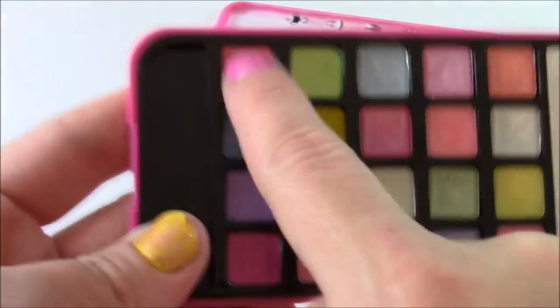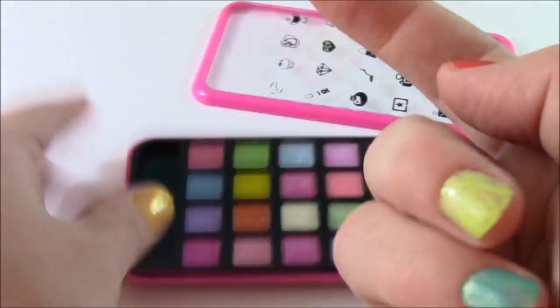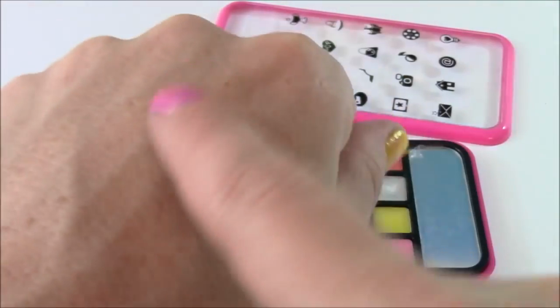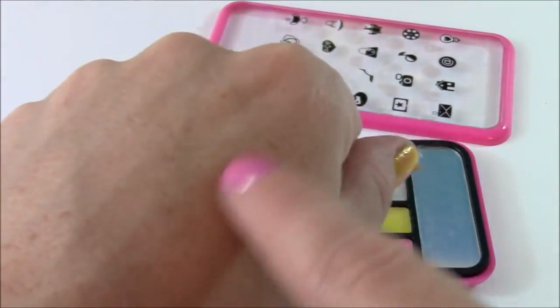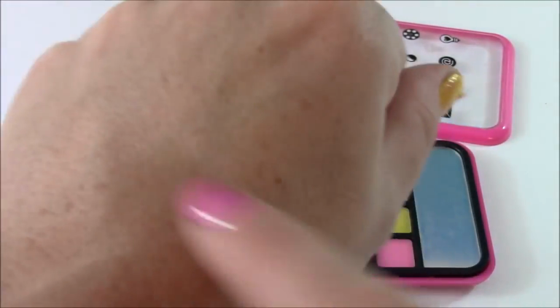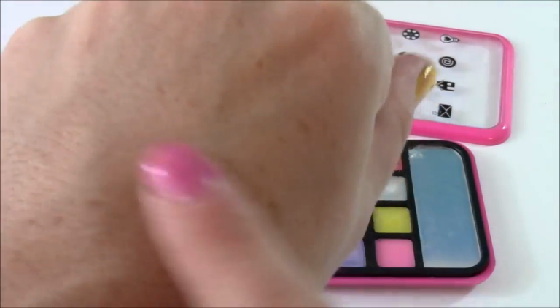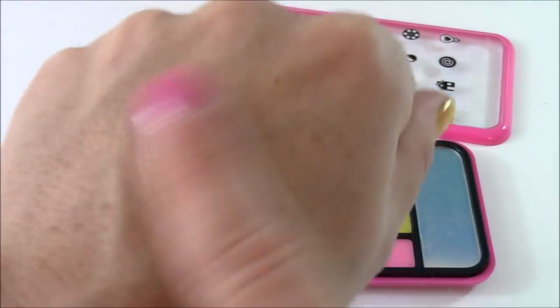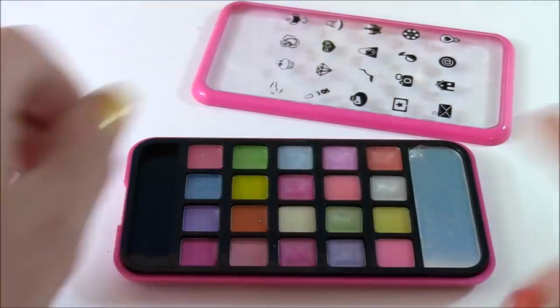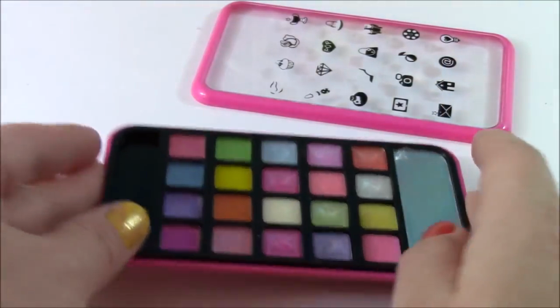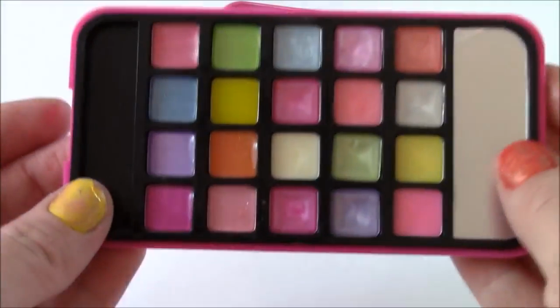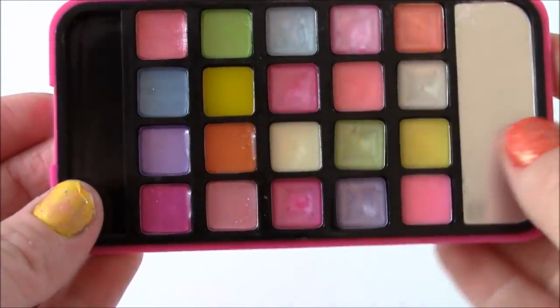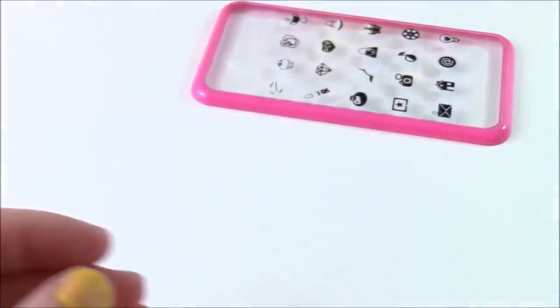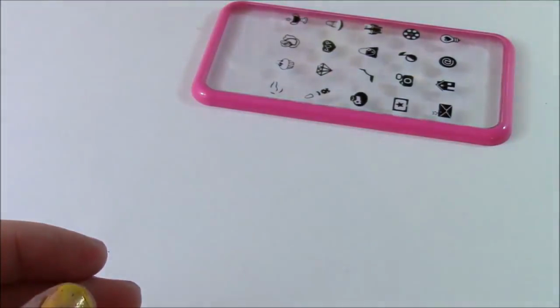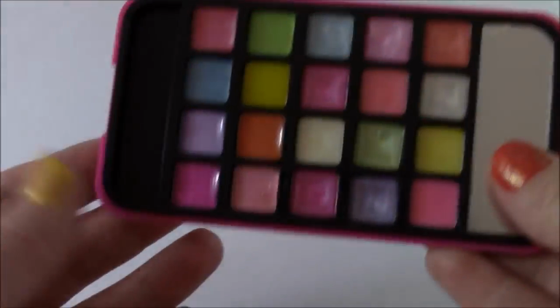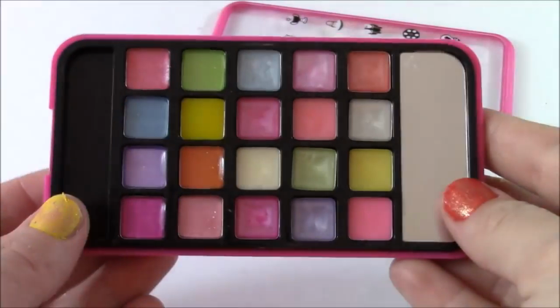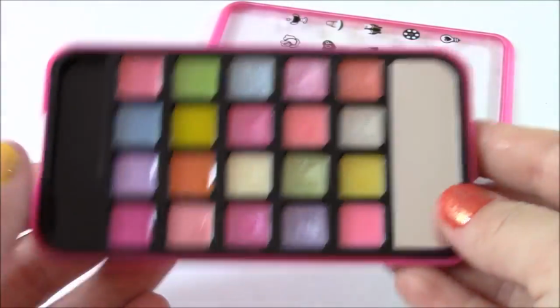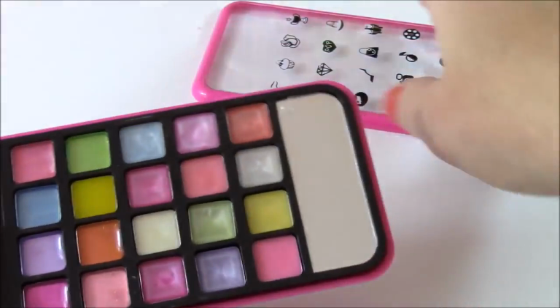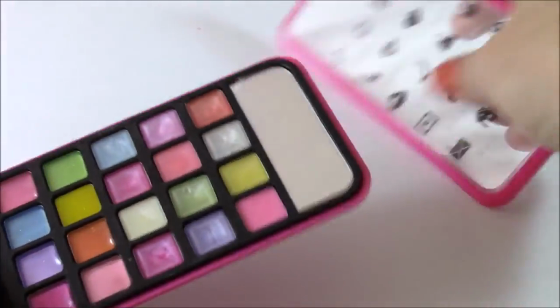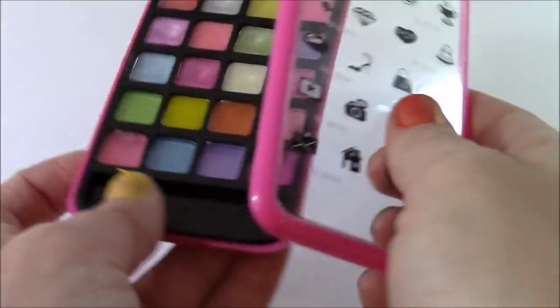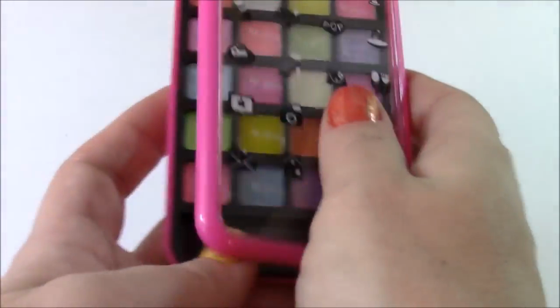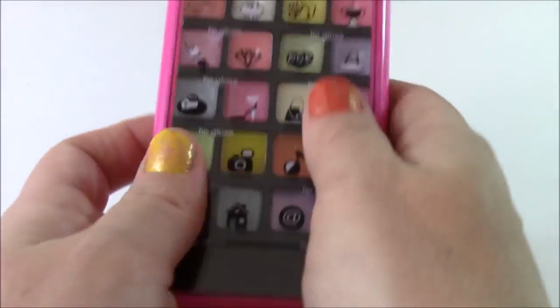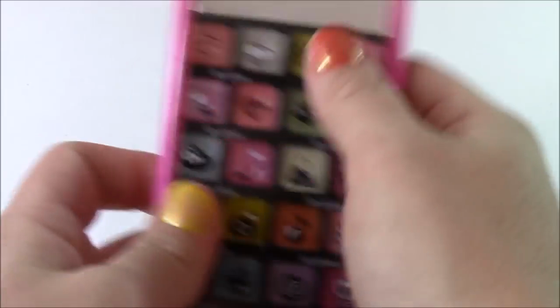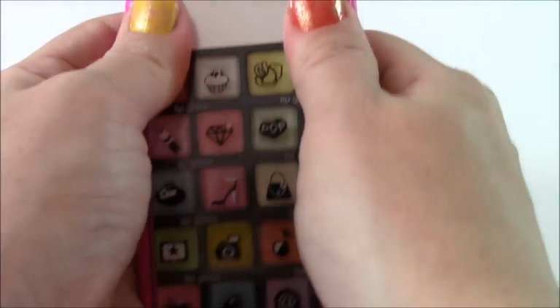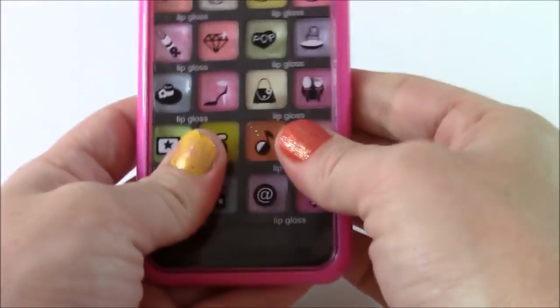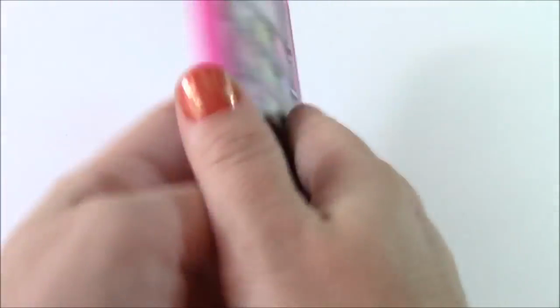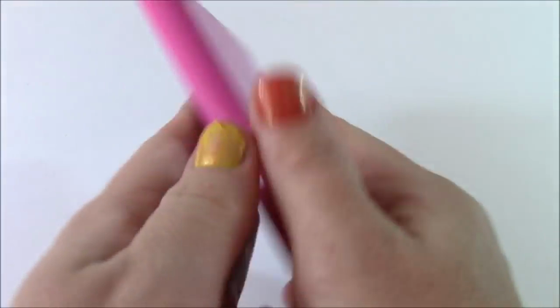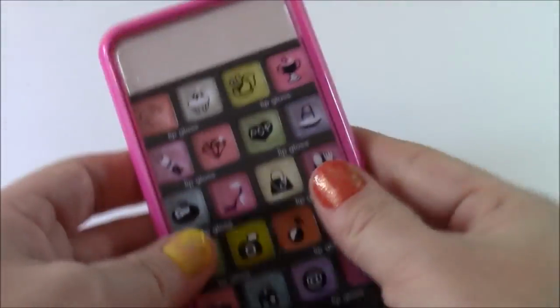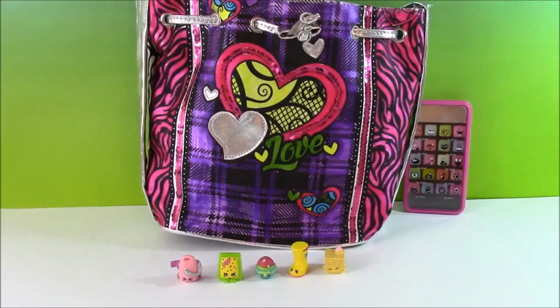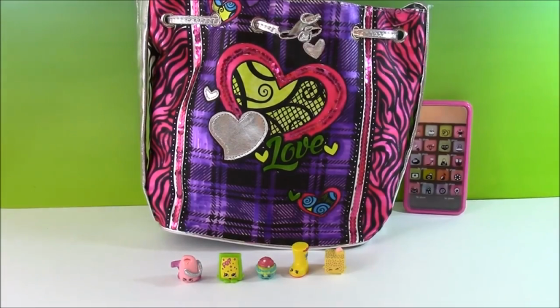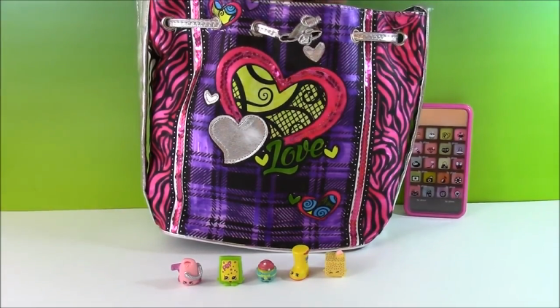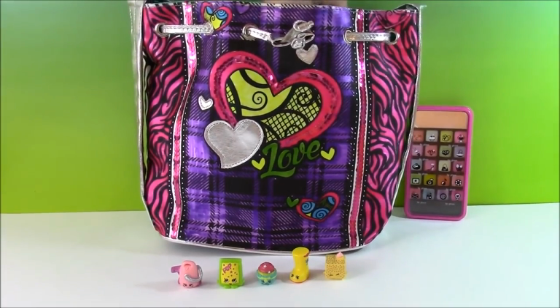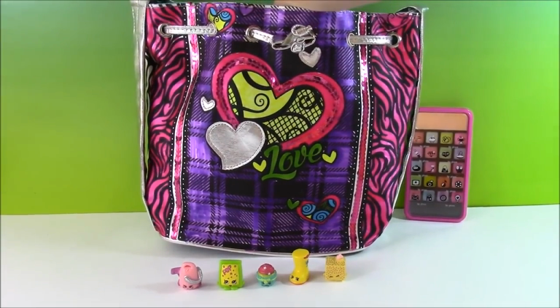It's pretty sheer but they're just so pretty. They don't really have a smell, but I like them just because of the case. So cute. Let's see what else is going to come out of here.